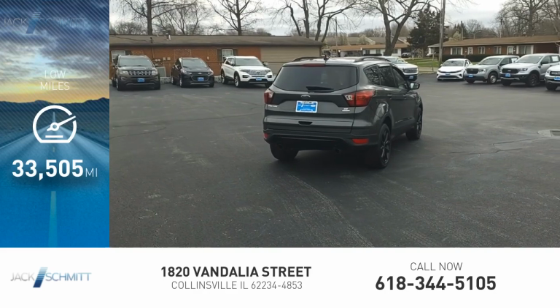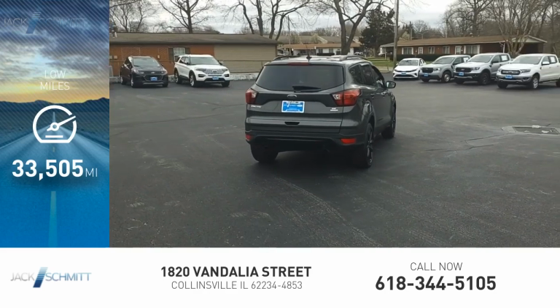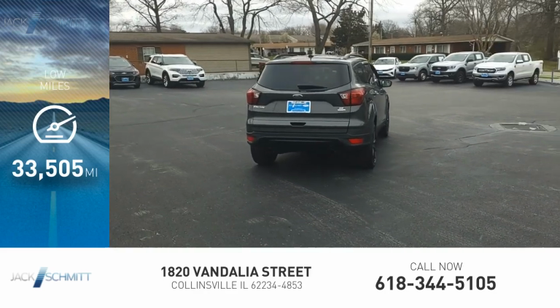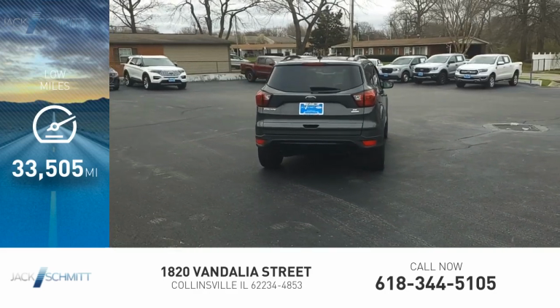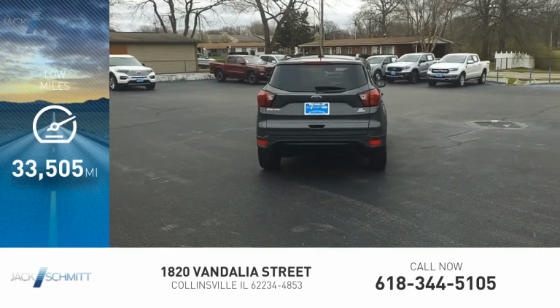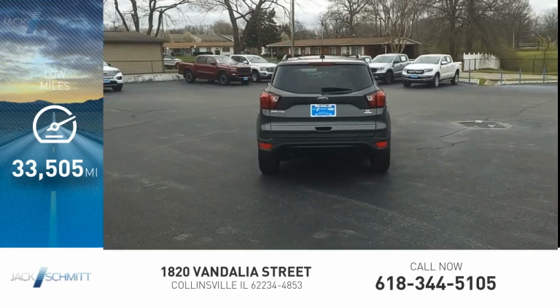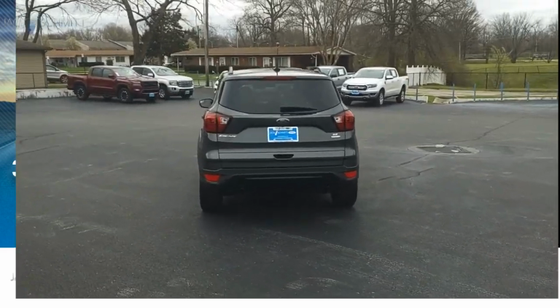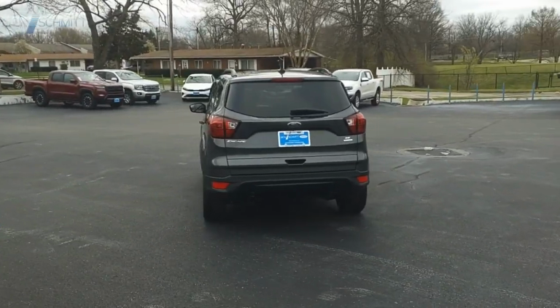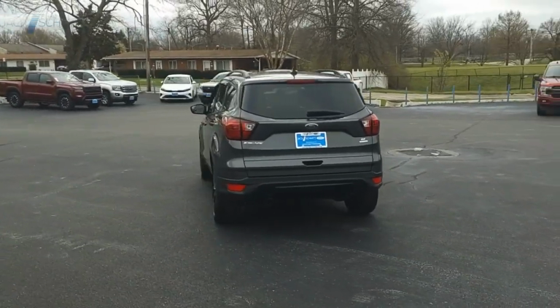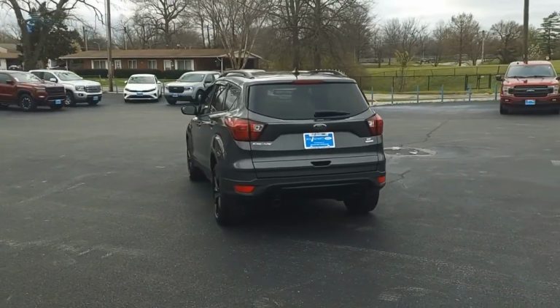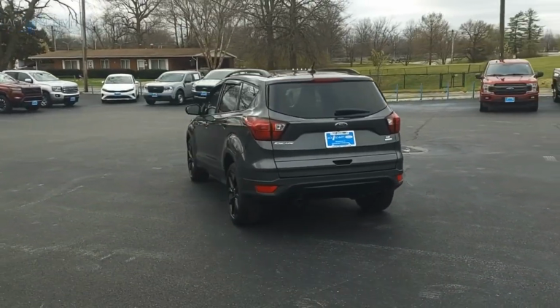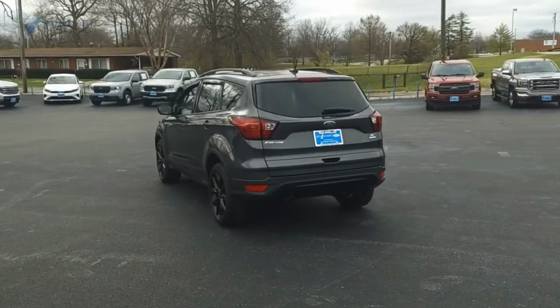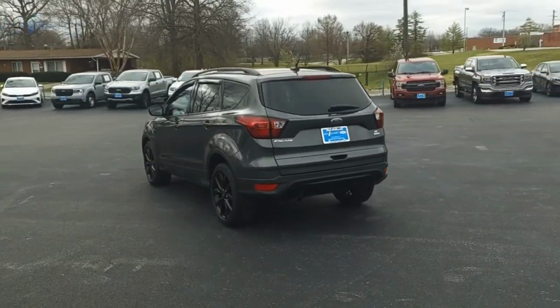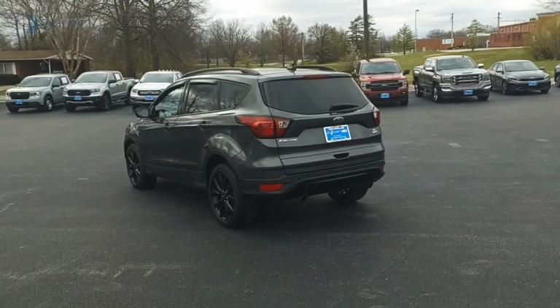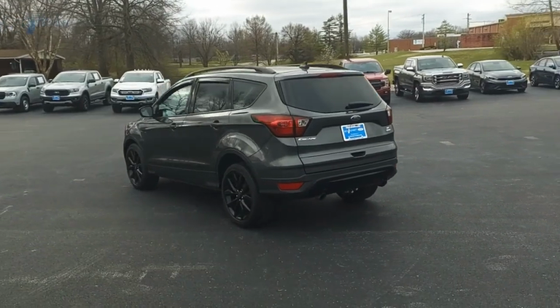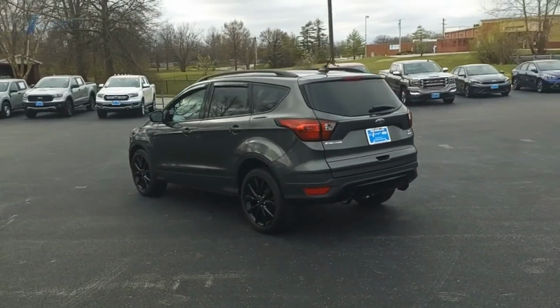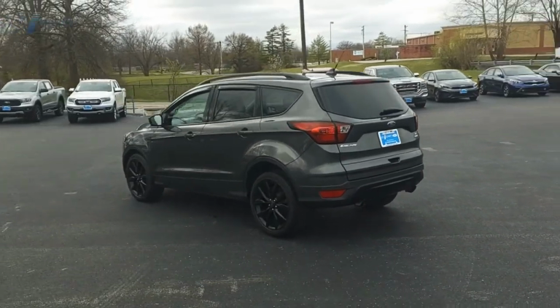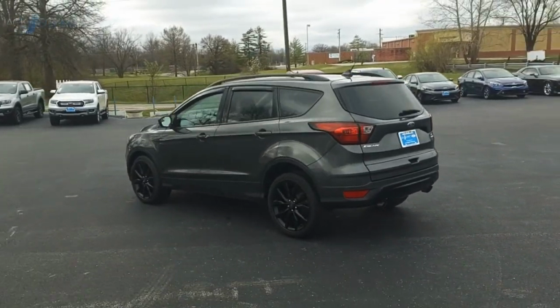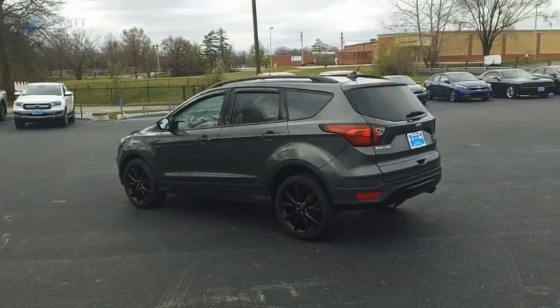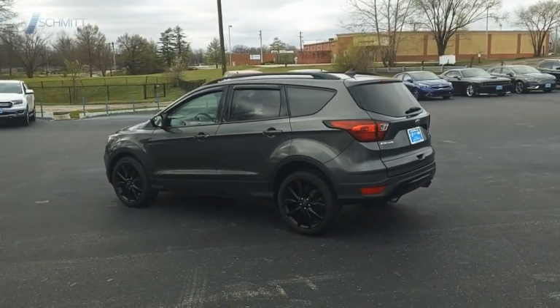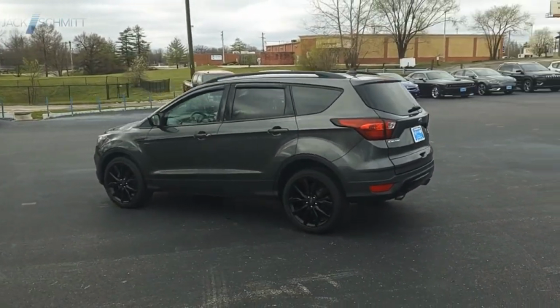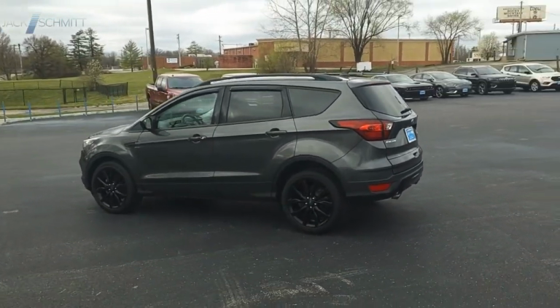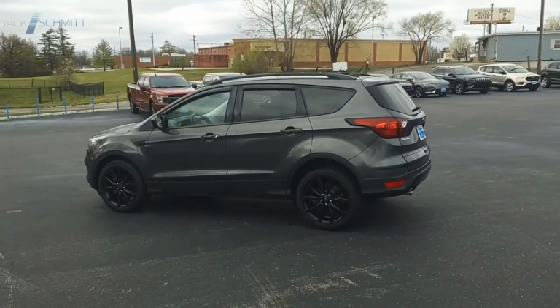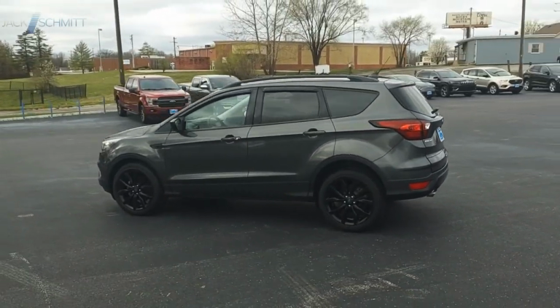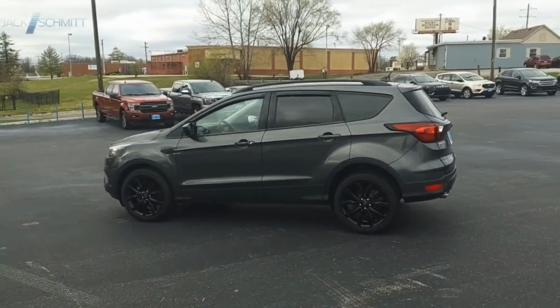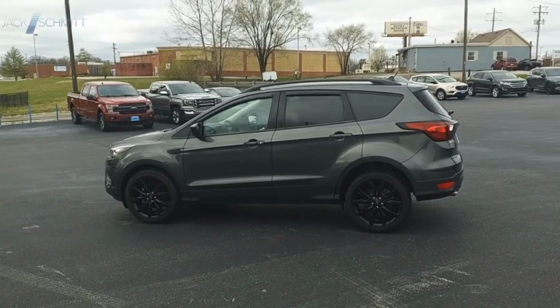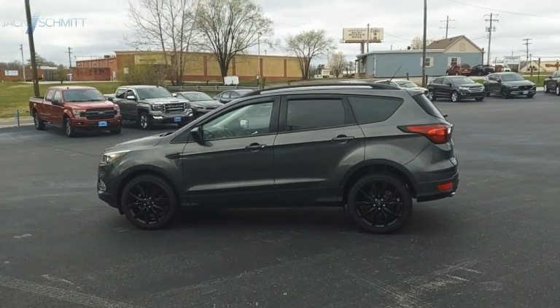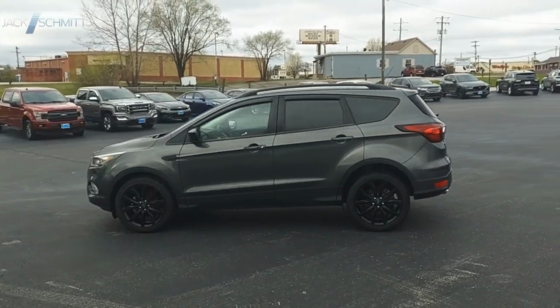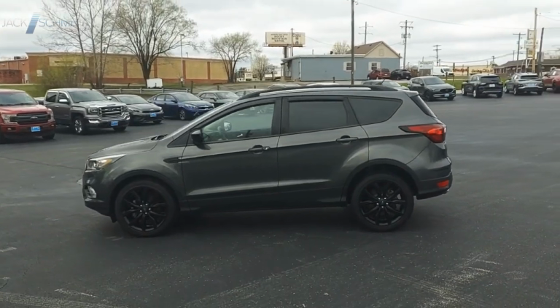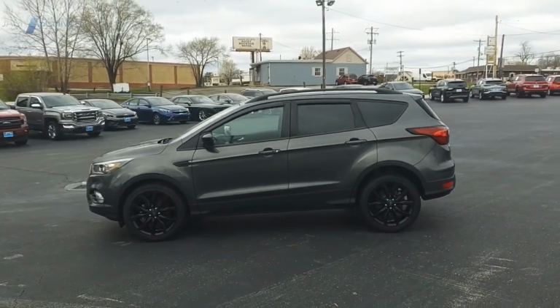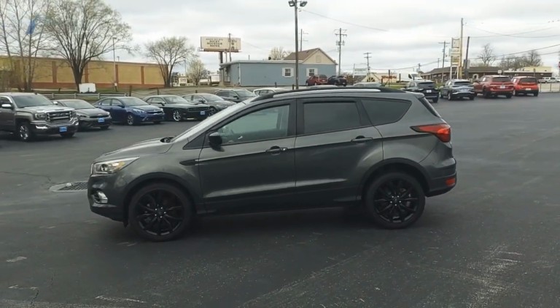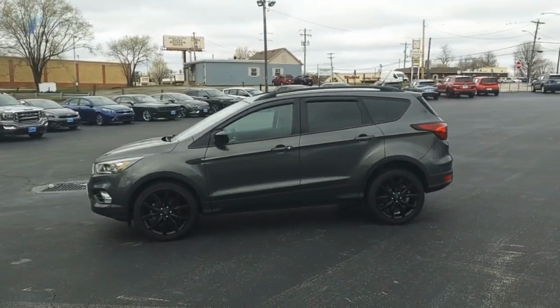This vehicle has less than 35,000 miles. Gas engines flex — tow, sip, and go with Ford Escape. A vehicle like this doesn't come along every day. Come in and get it before someone else does.